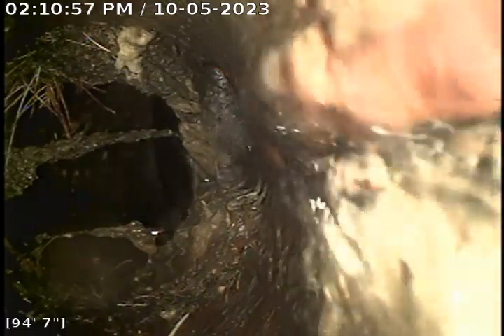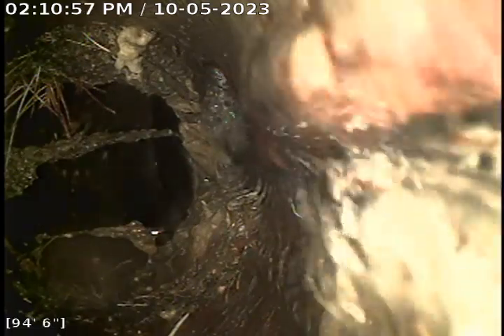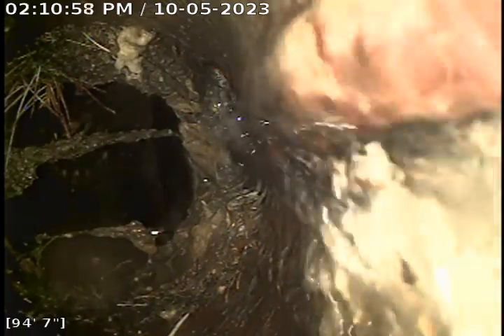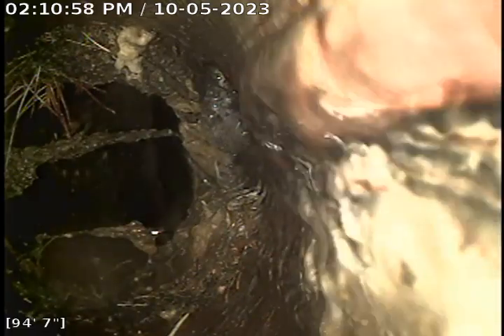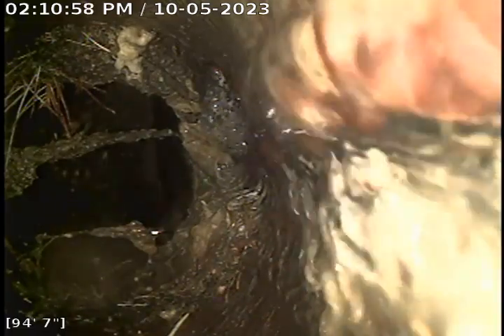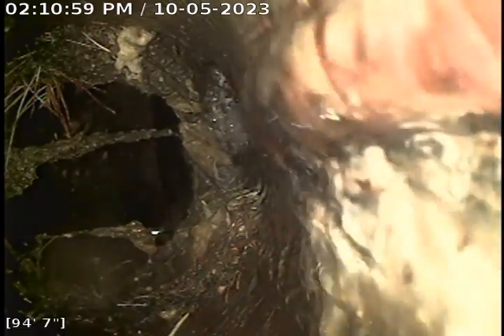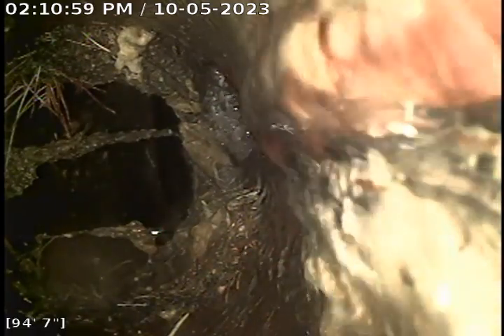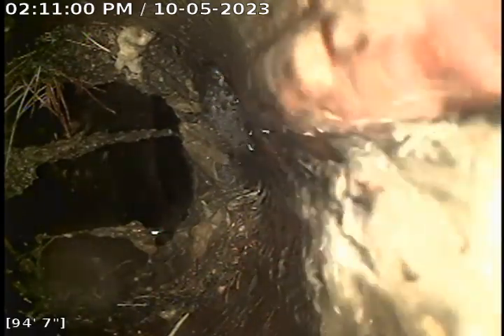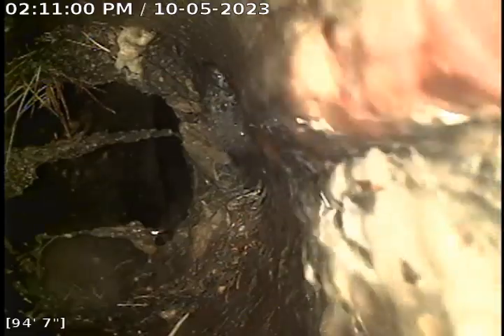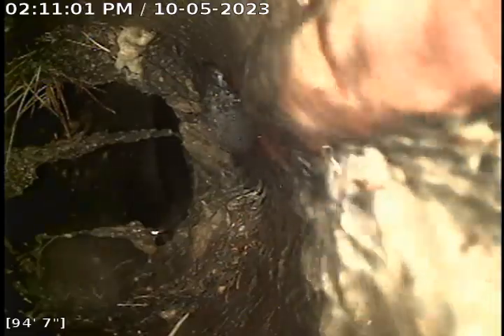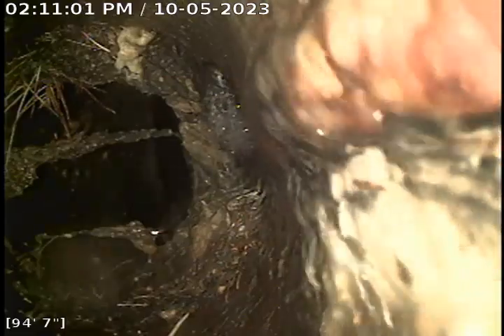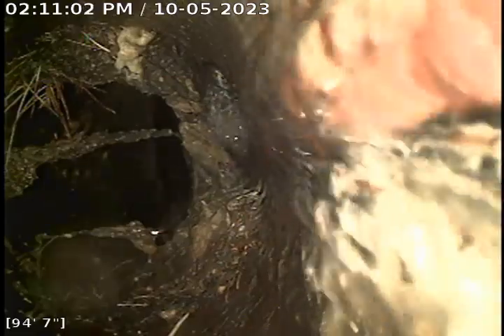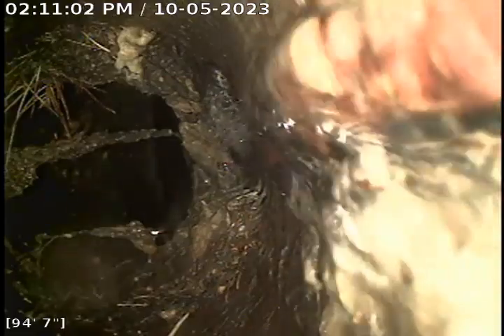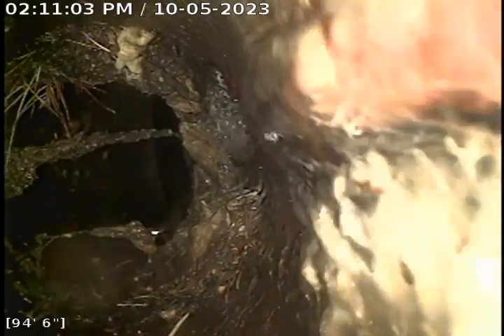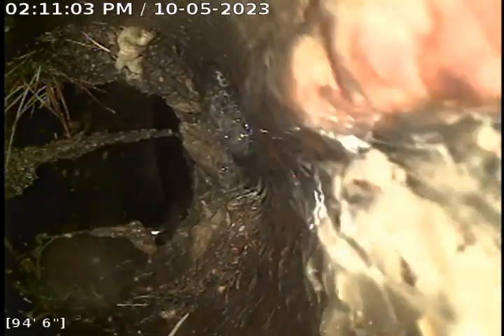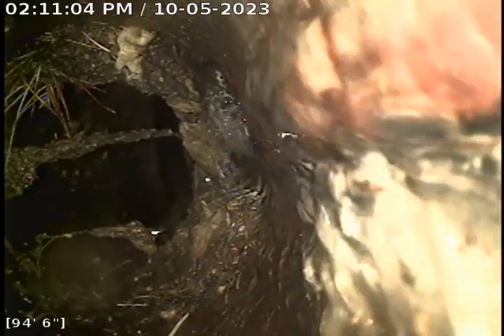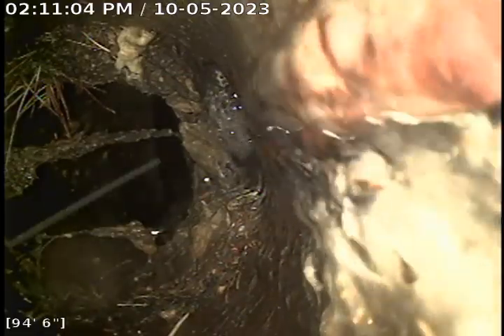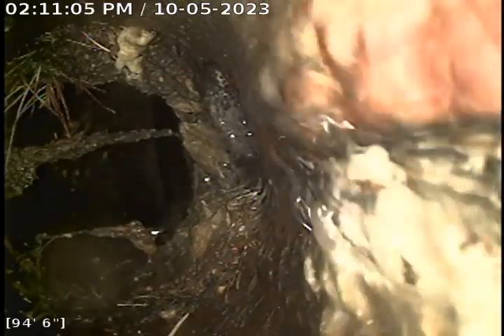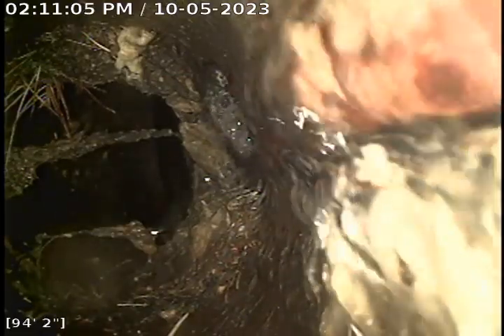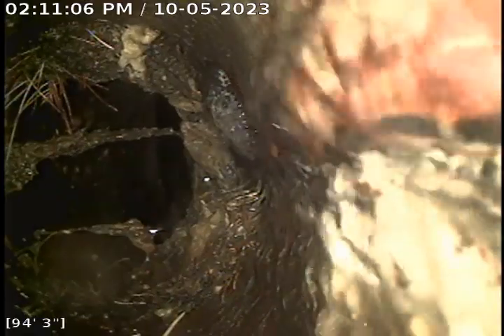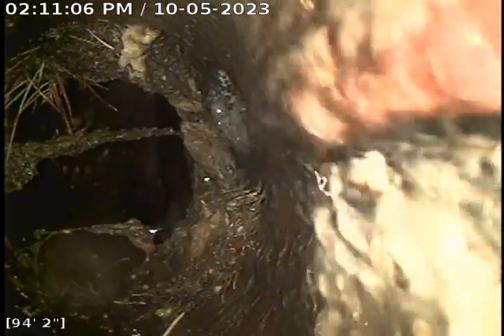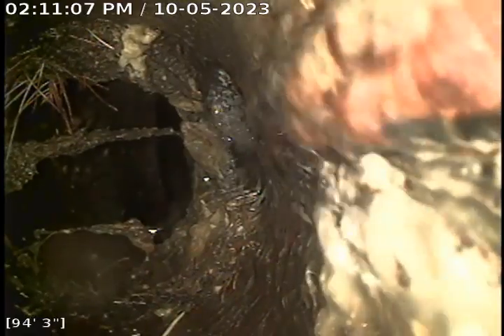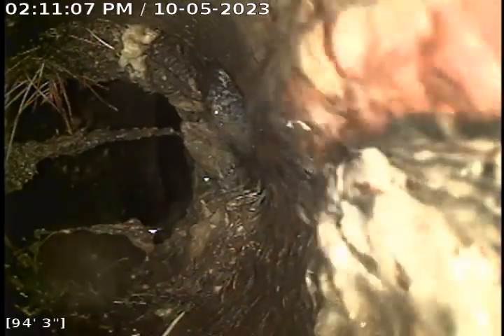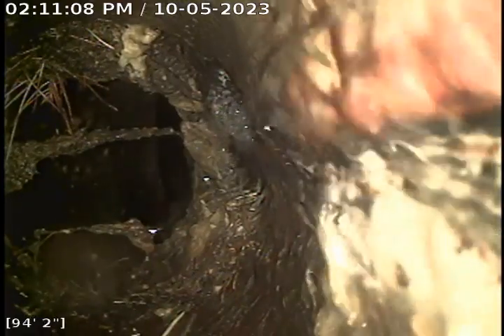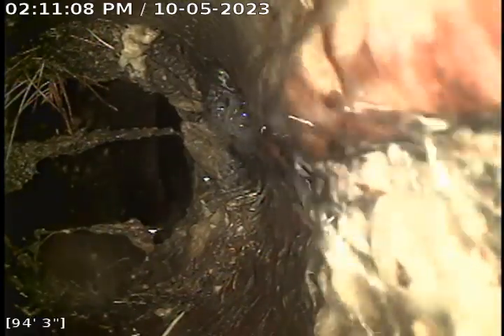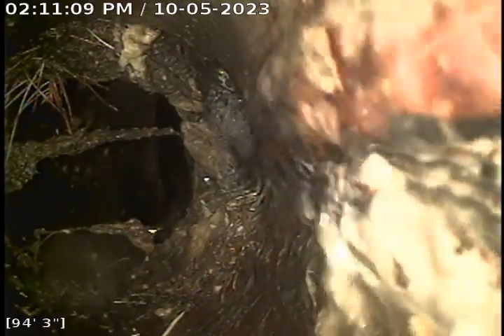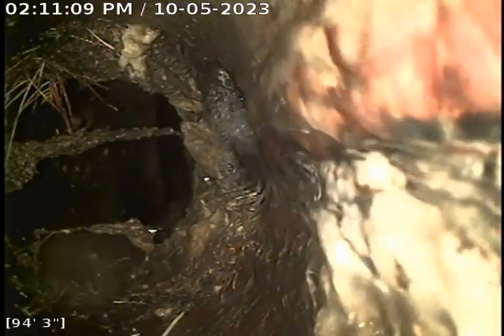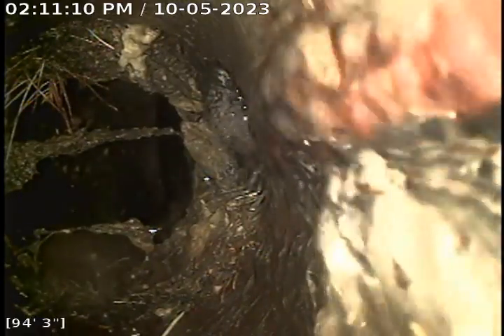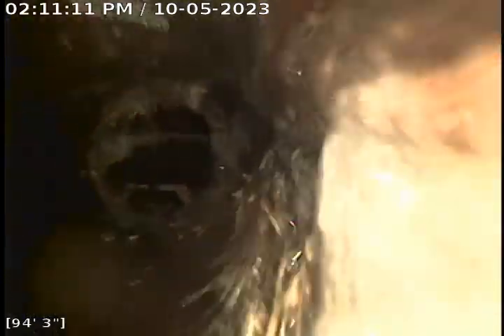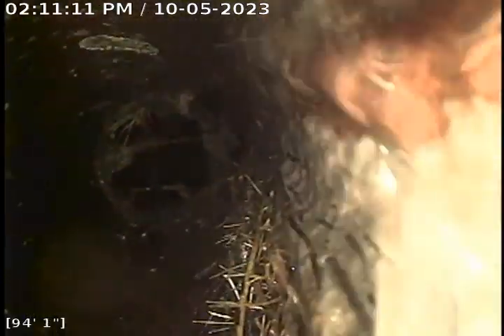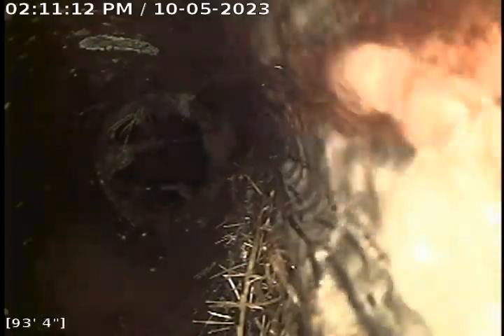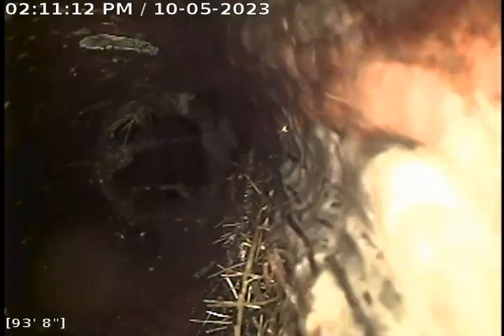We hydrojetted this sewer line back in February of this year and water is currently running. Someone's been using the facilities upstairs.